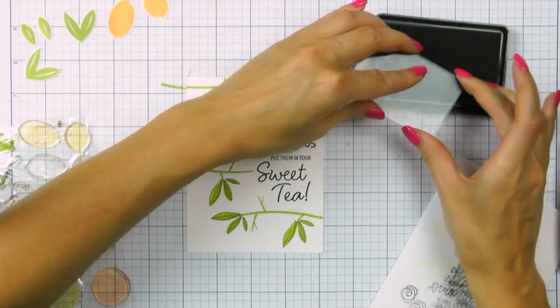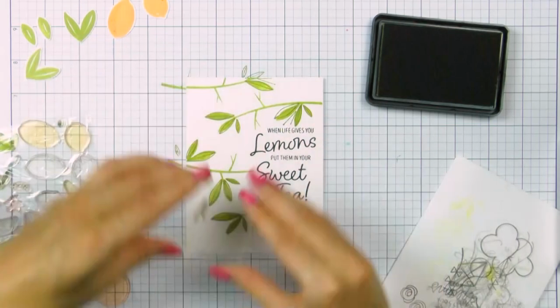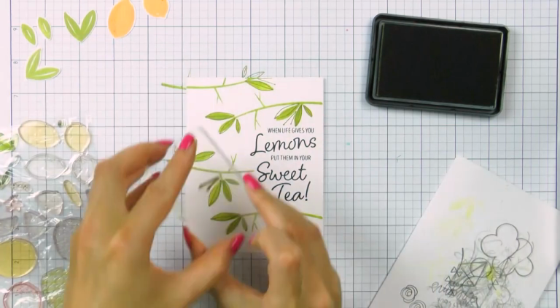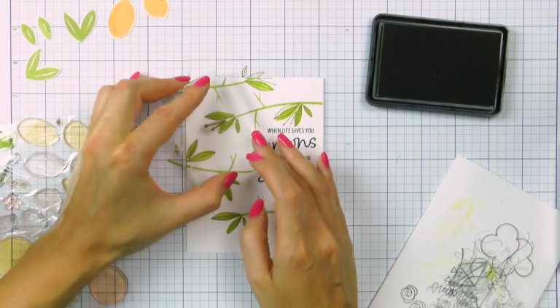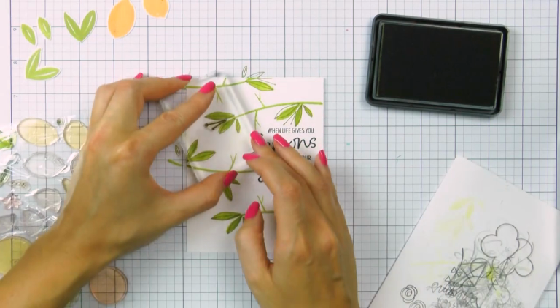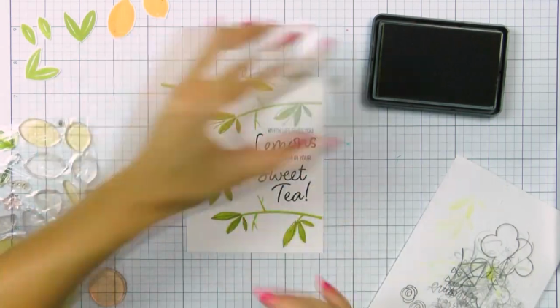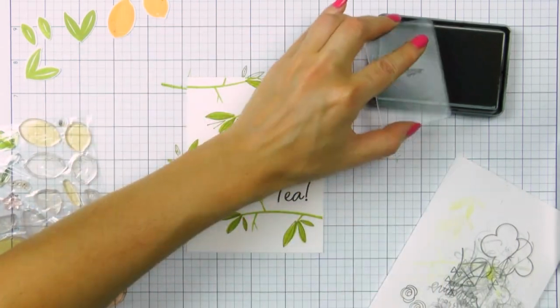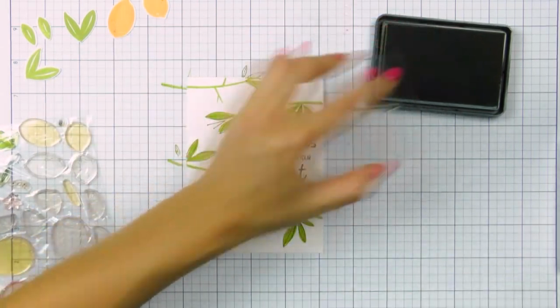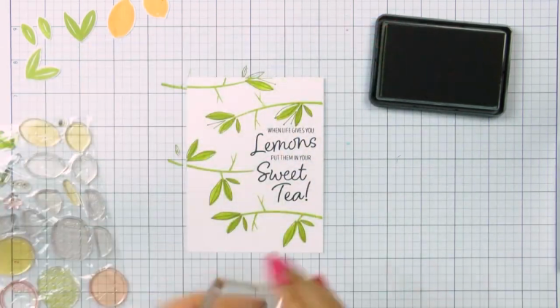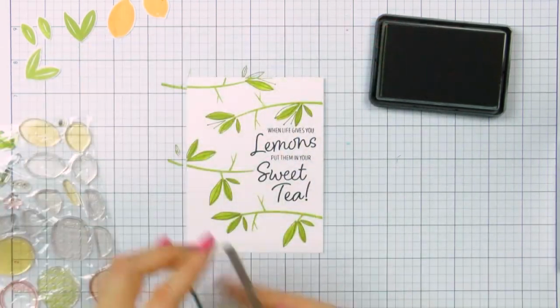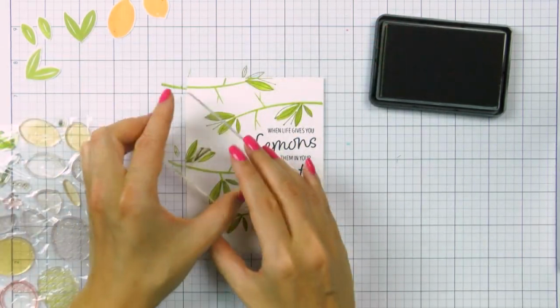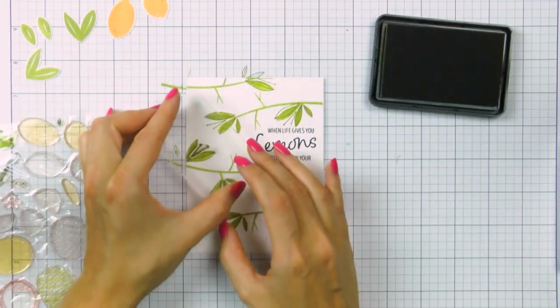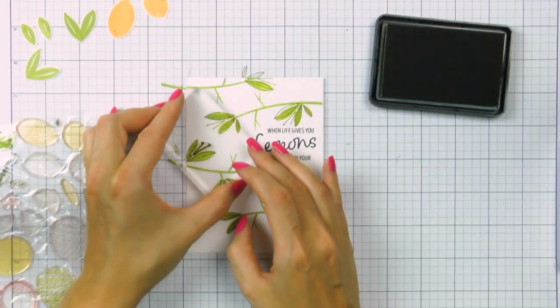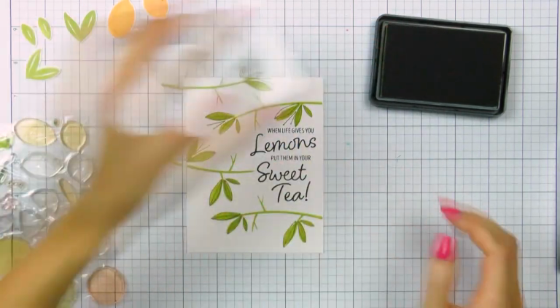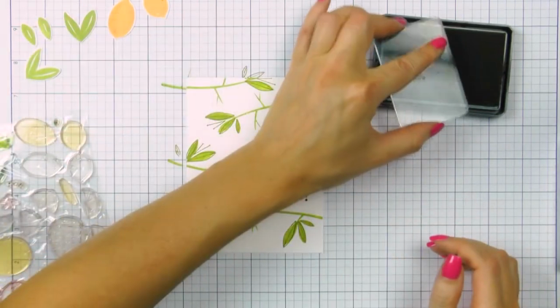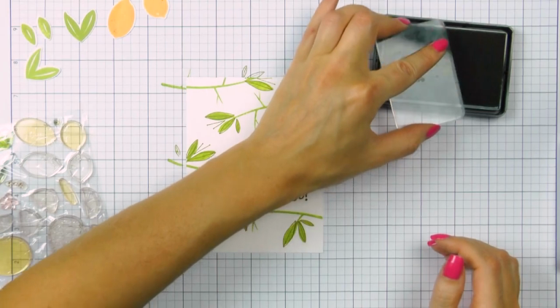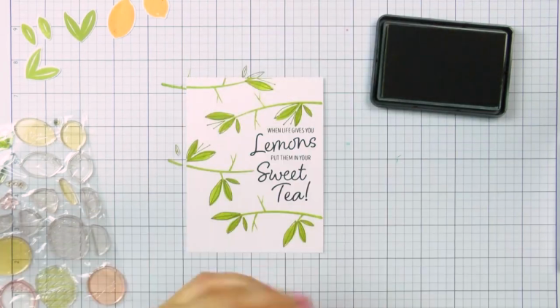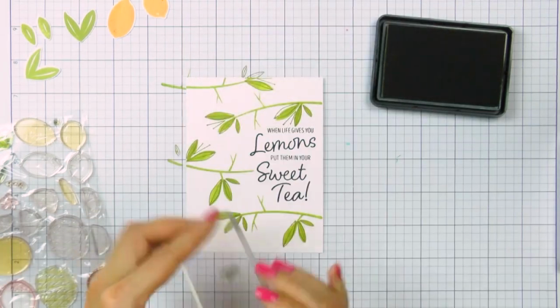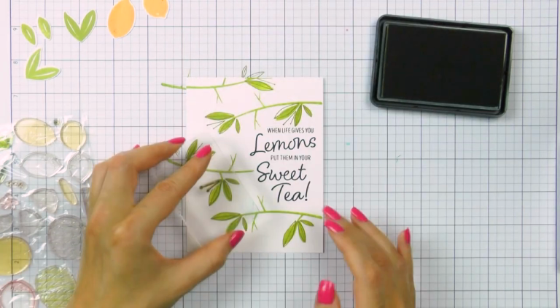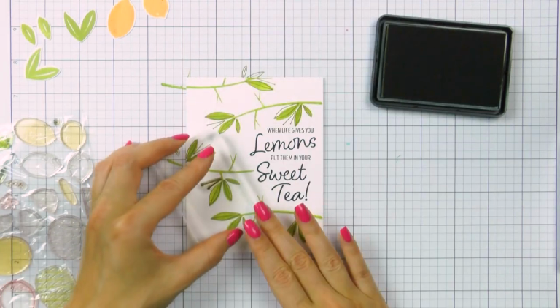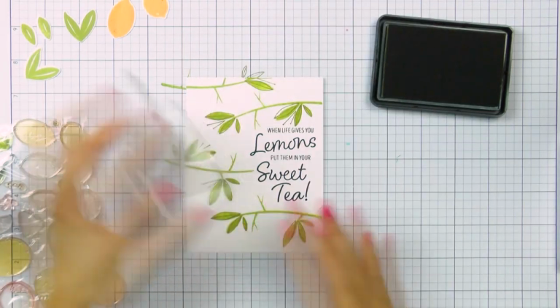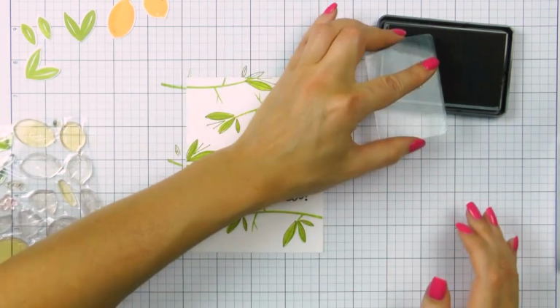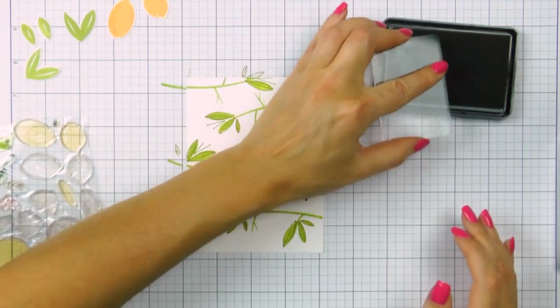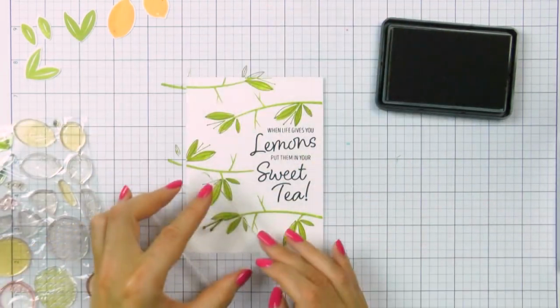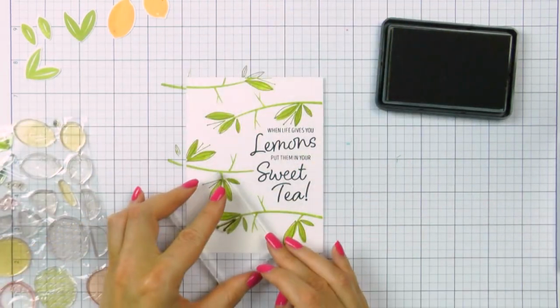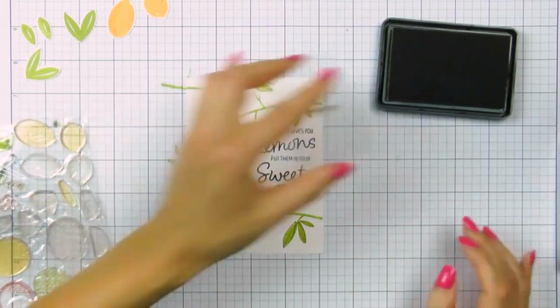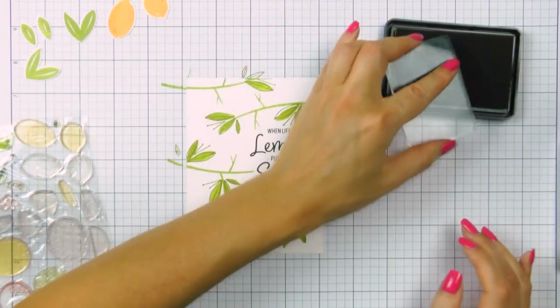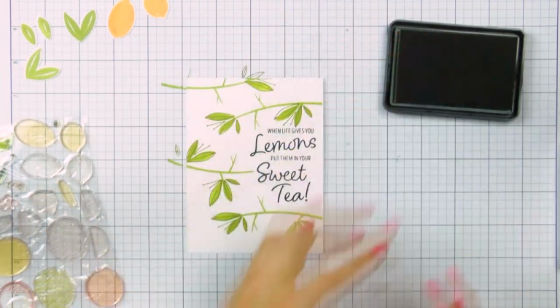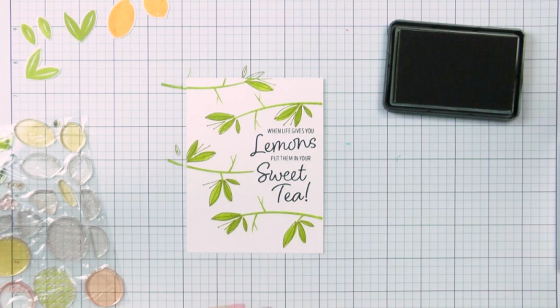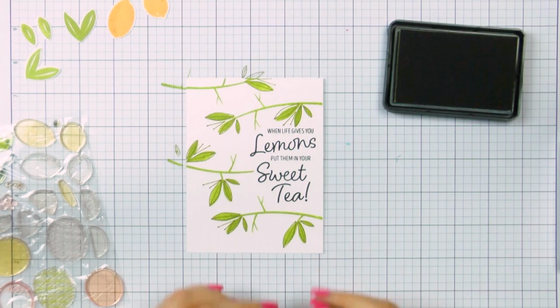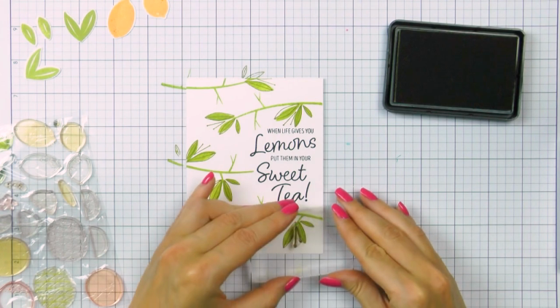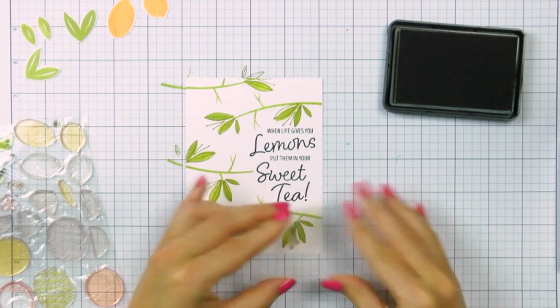I've also added a little additional image — it's just two lines with a little dot at the end of each line. Now to complete this pattern, of course I need to create some lemons.